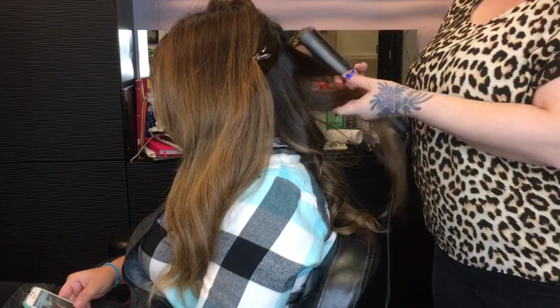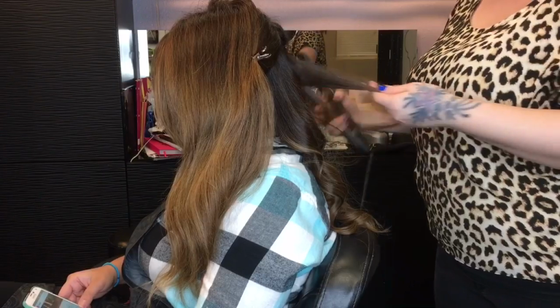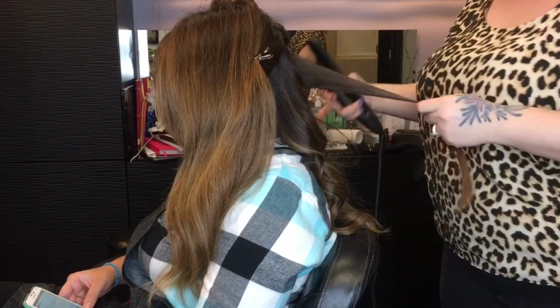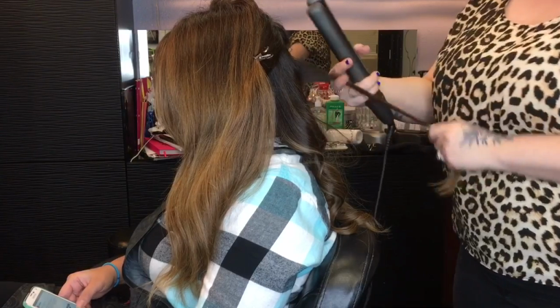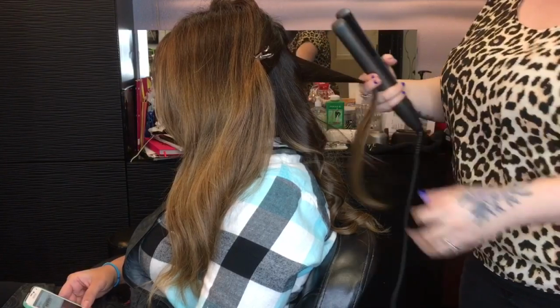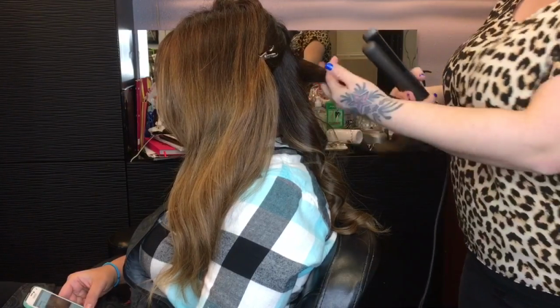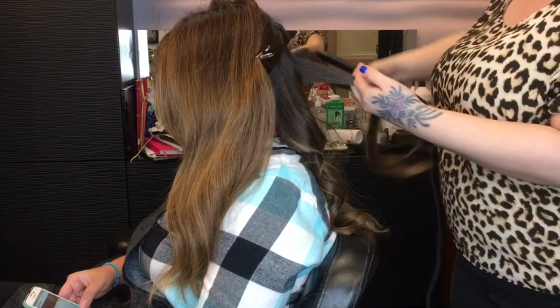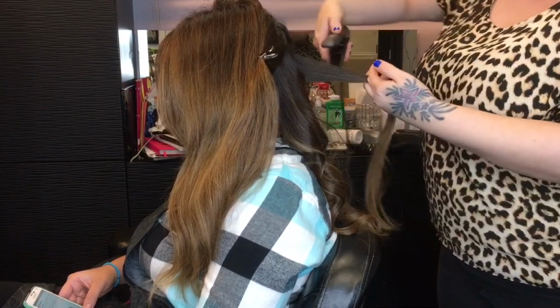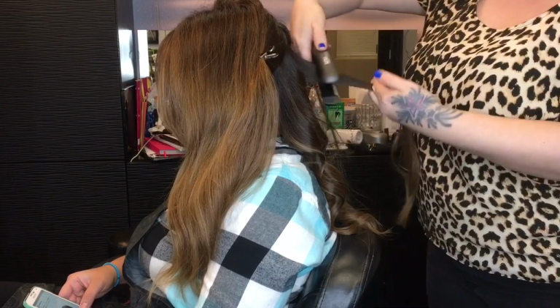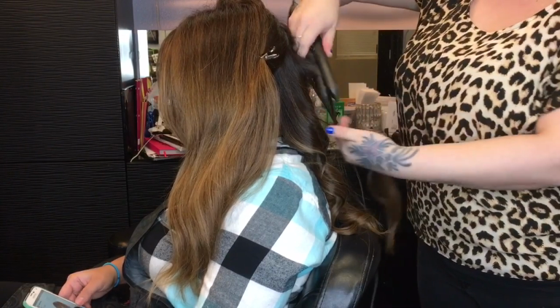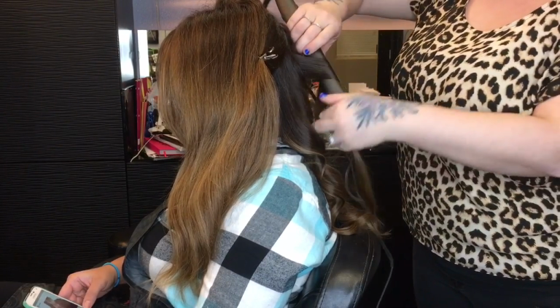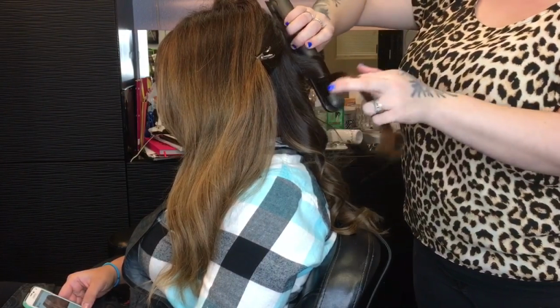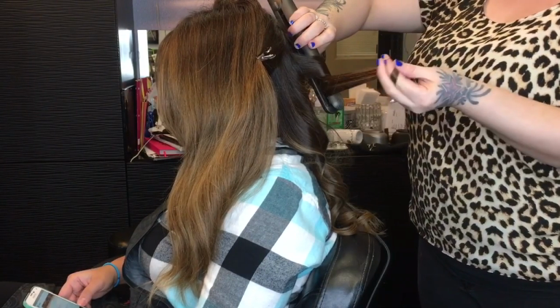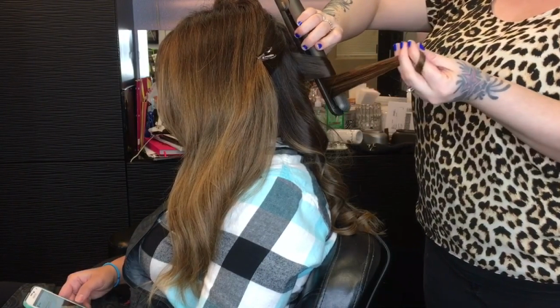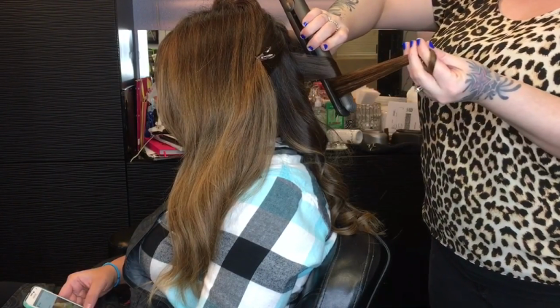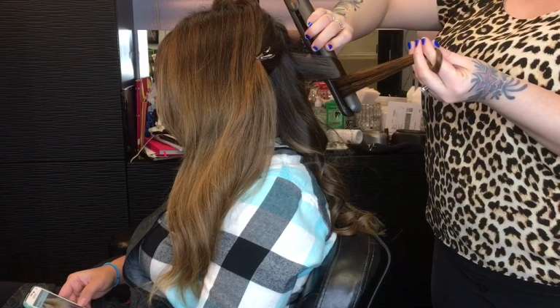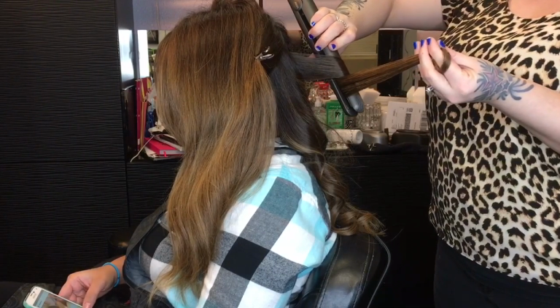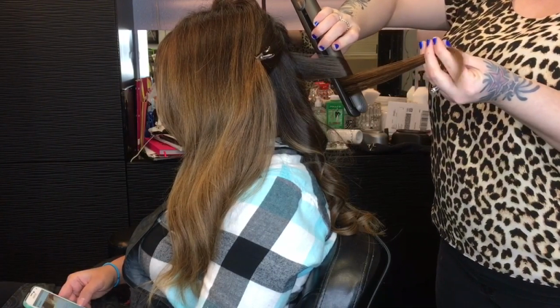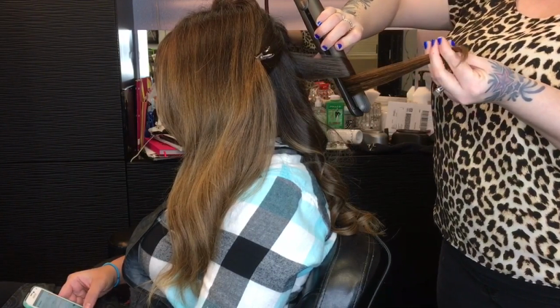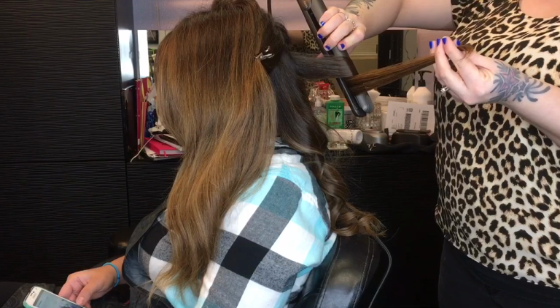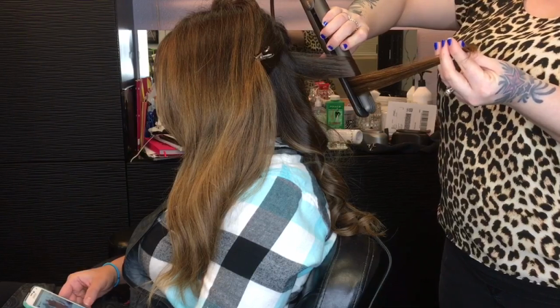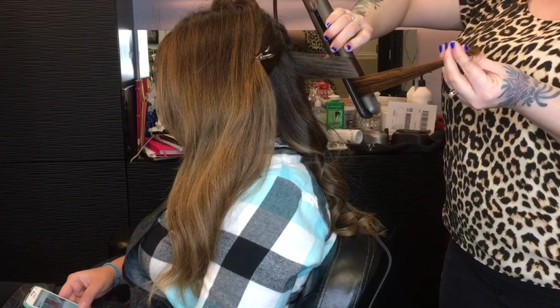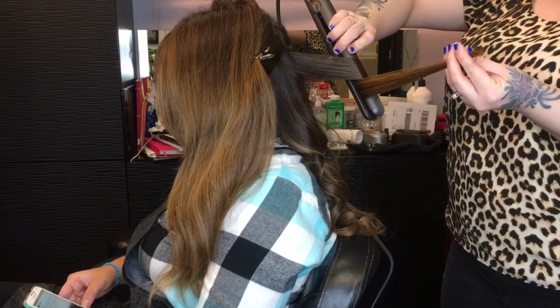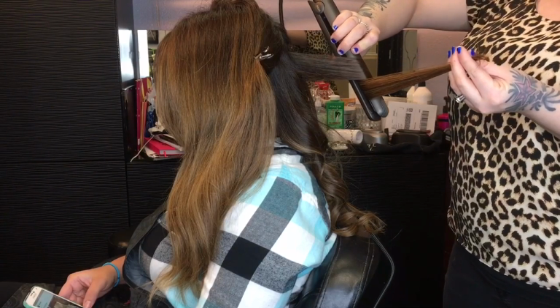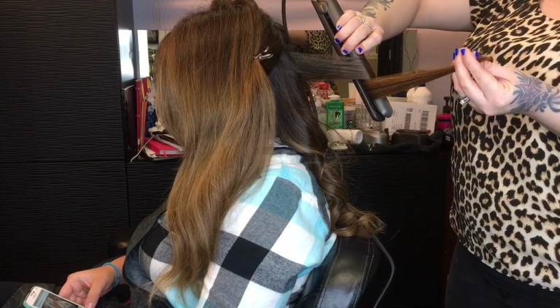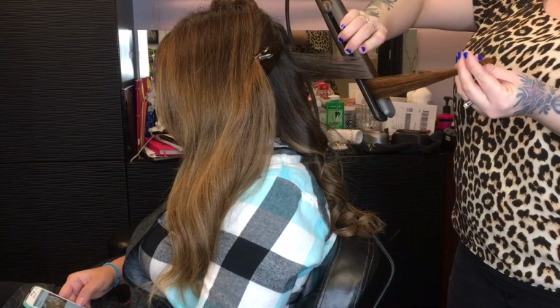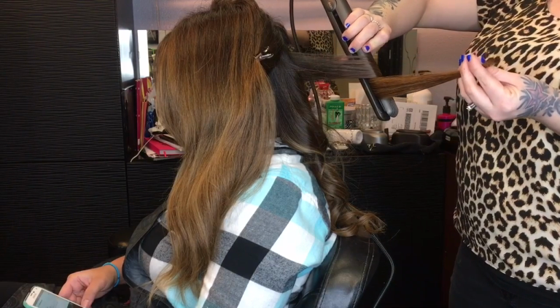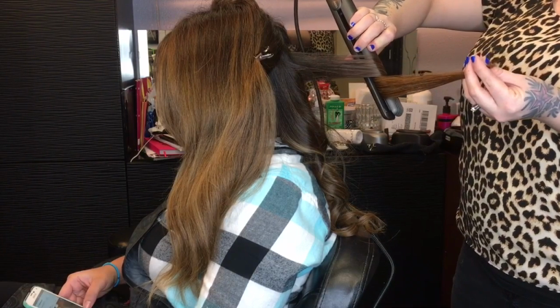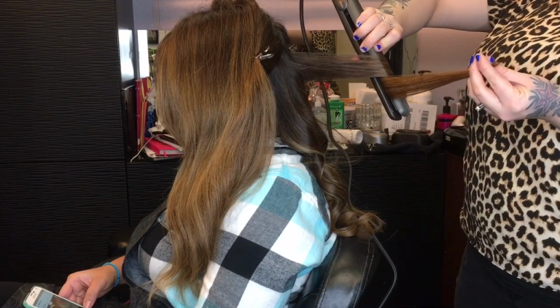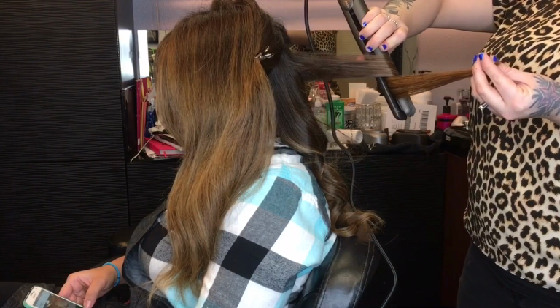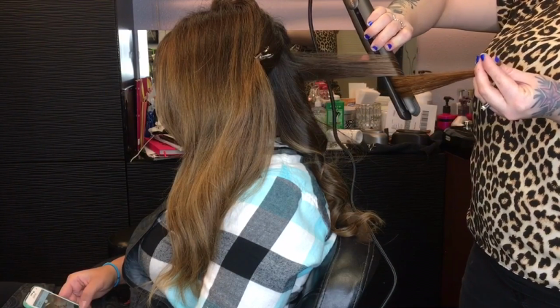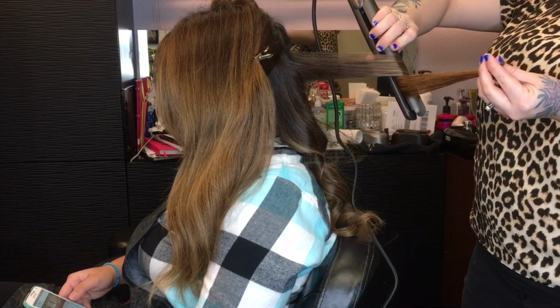So here's what I was just talking about — my sections being too big. You can see that if you have a too-large section, the hair is going to fall right out of the plate. Don't get frustrated, just make a smaller section and keep it moving.